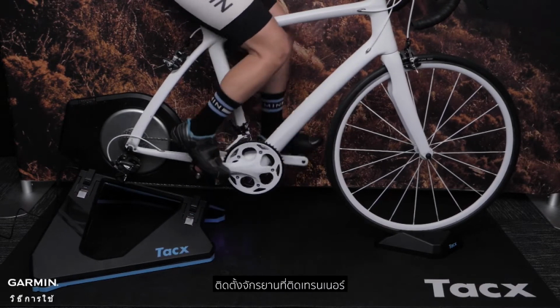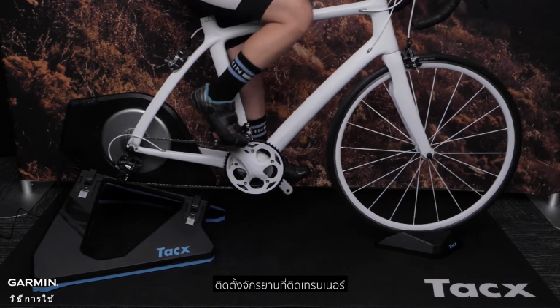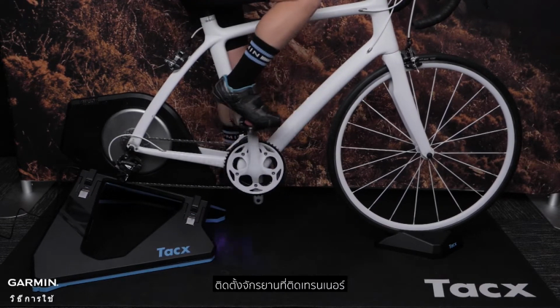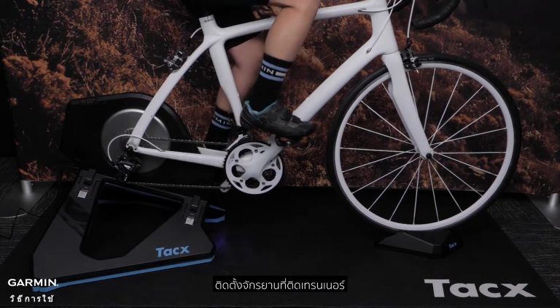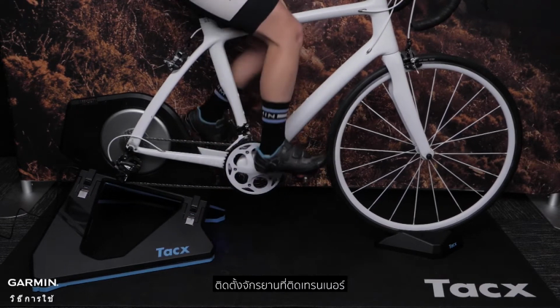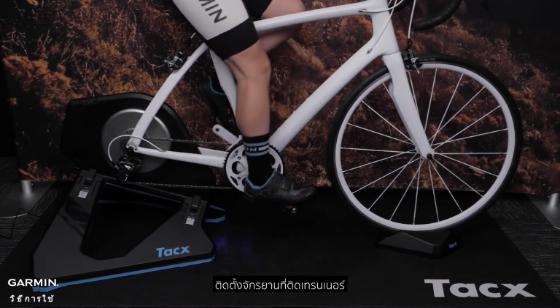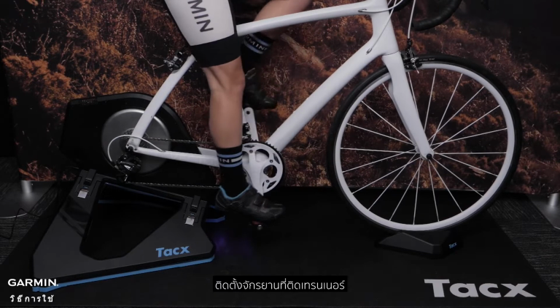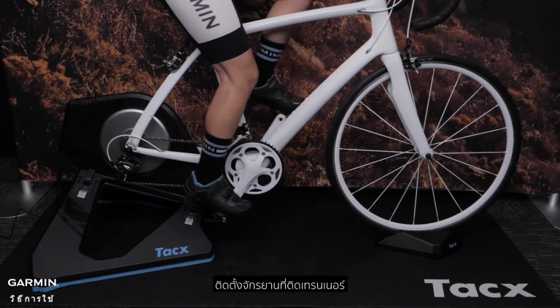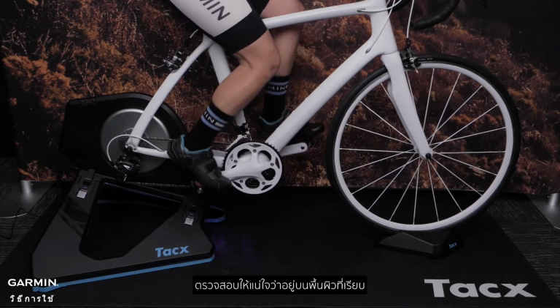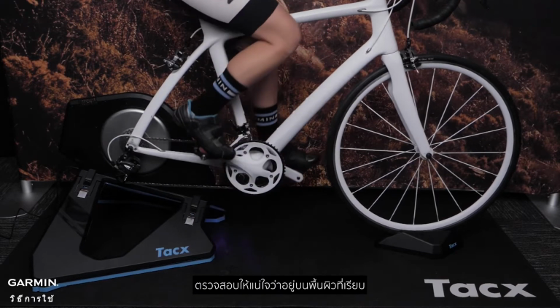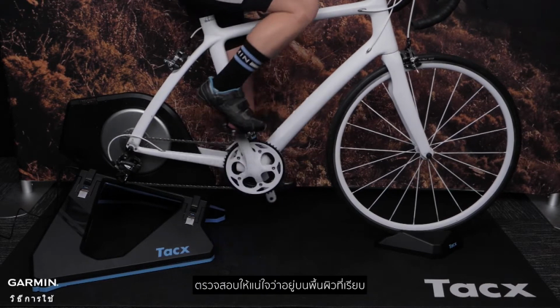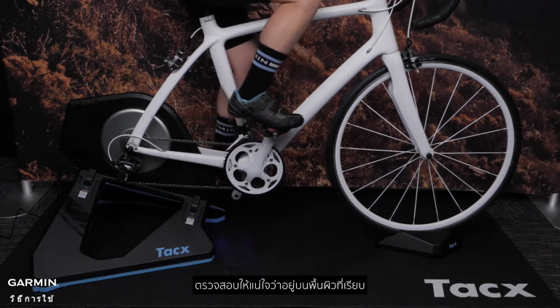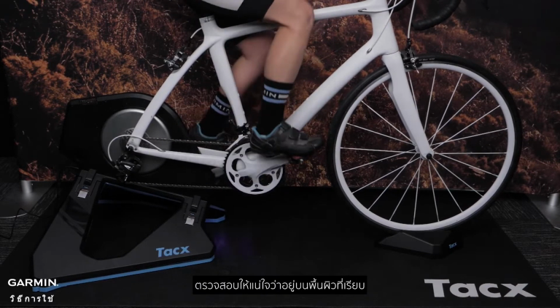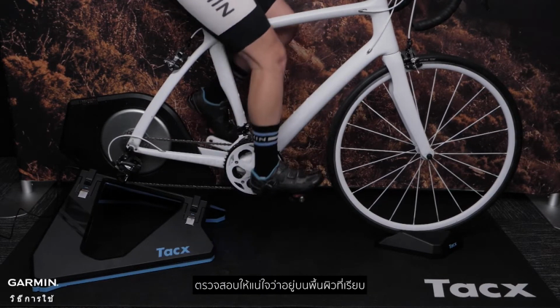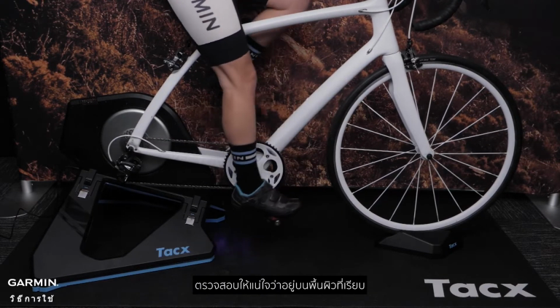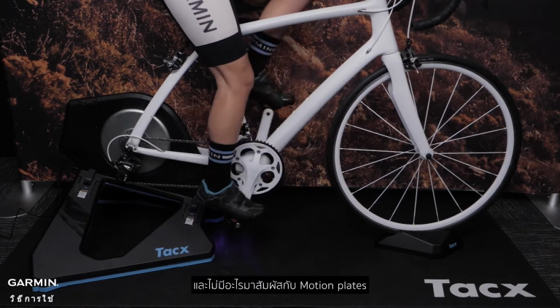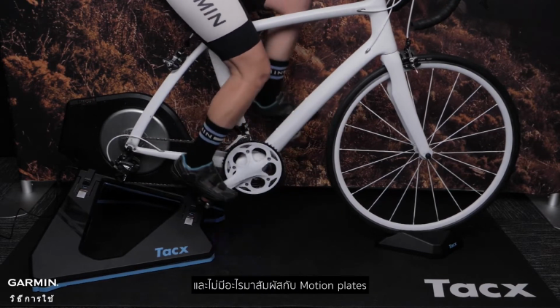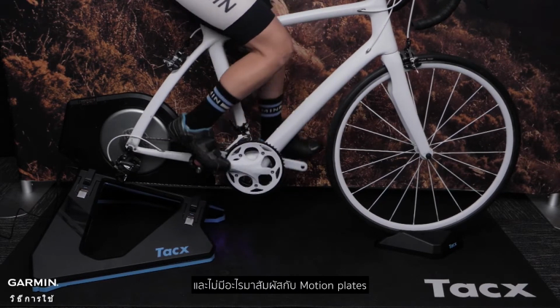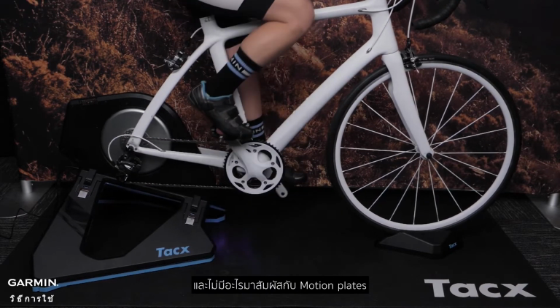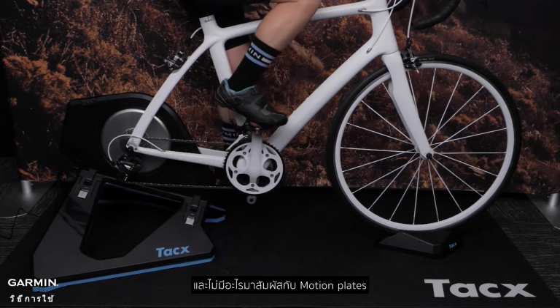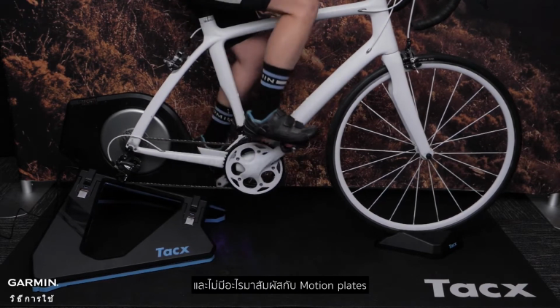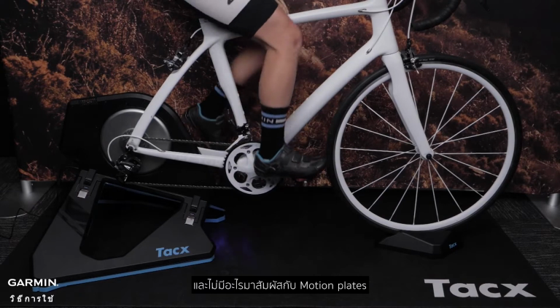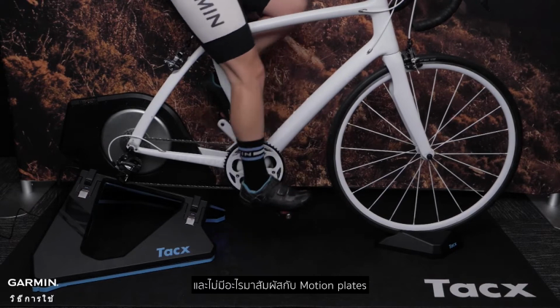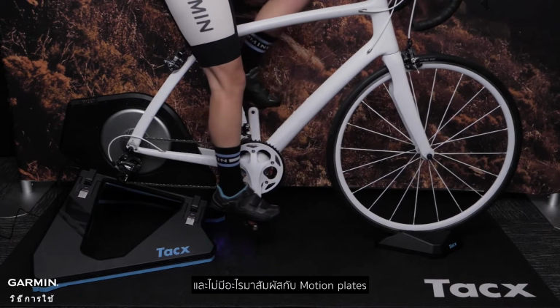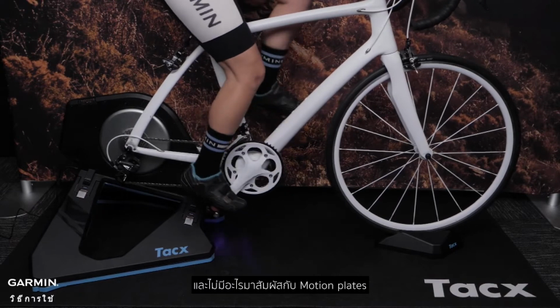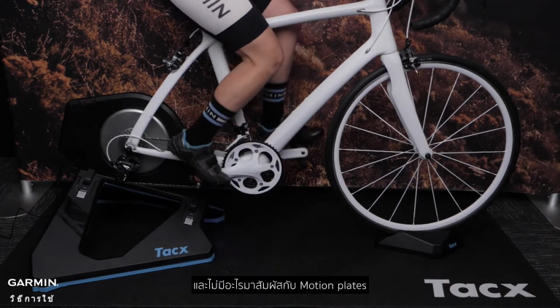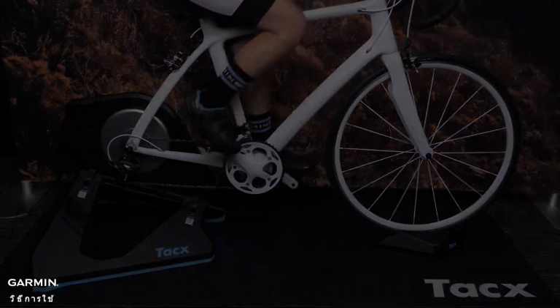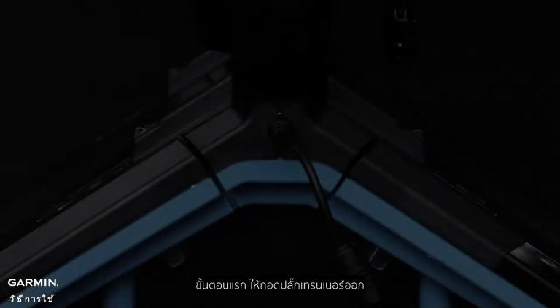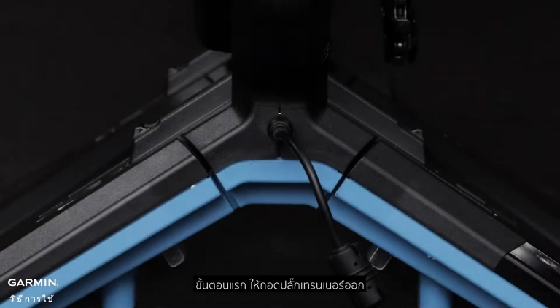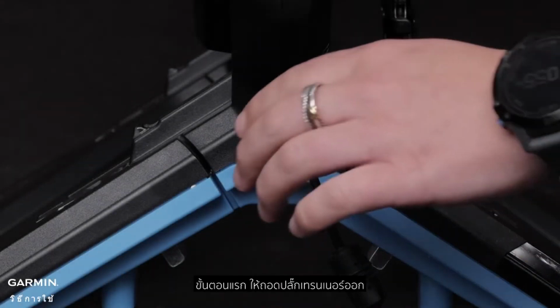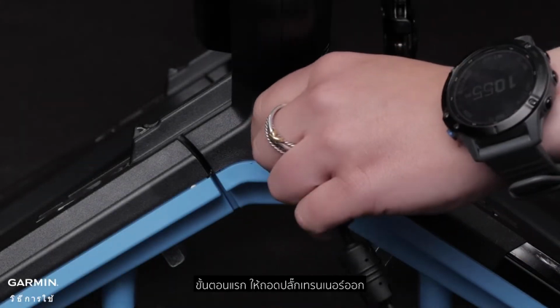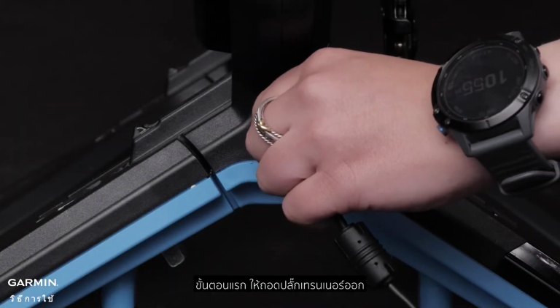Install your bike where you will be riding your trainer. Ensure this is a flat surface. Be careful nothing comes in contact with the motion plates. First, unplug your trainer.